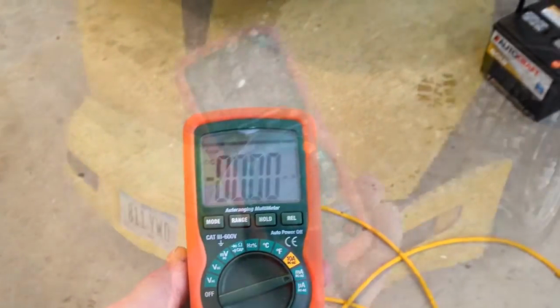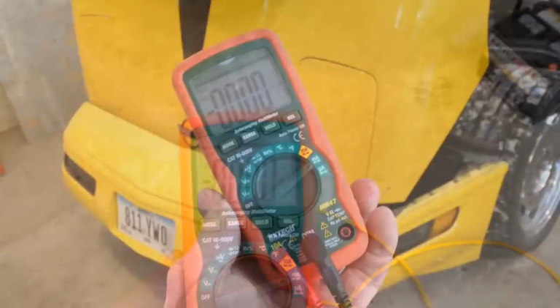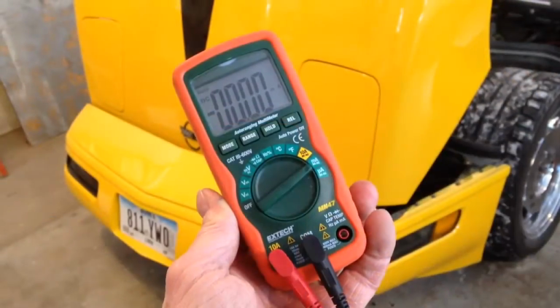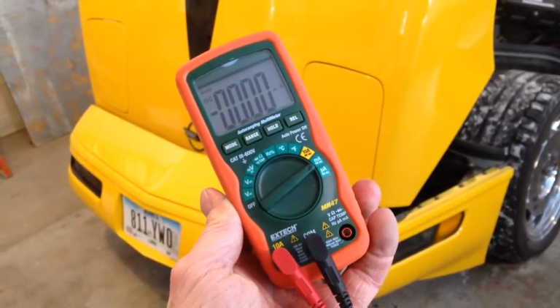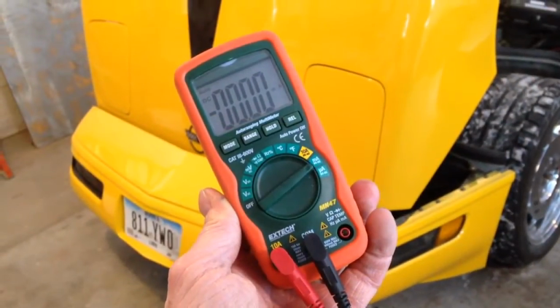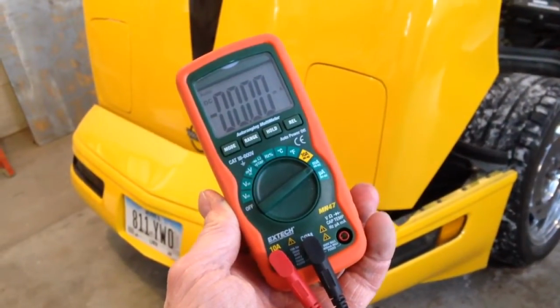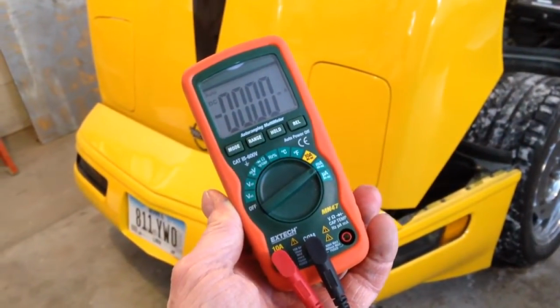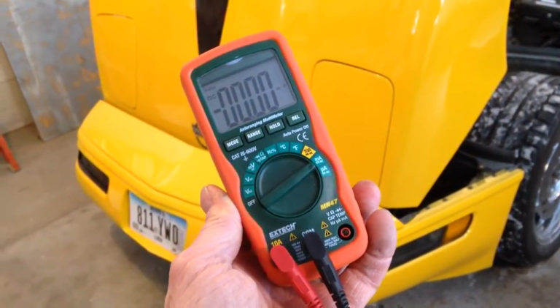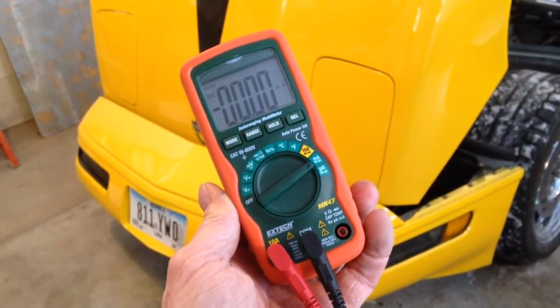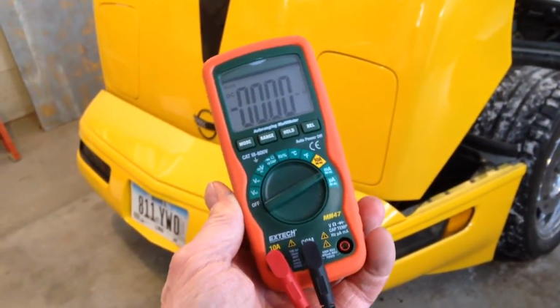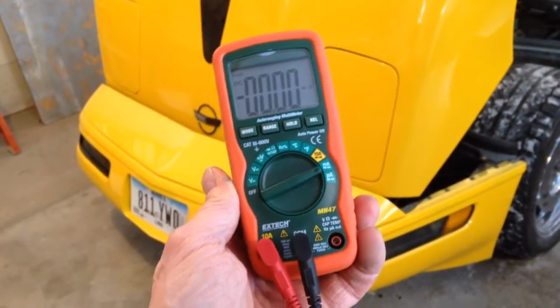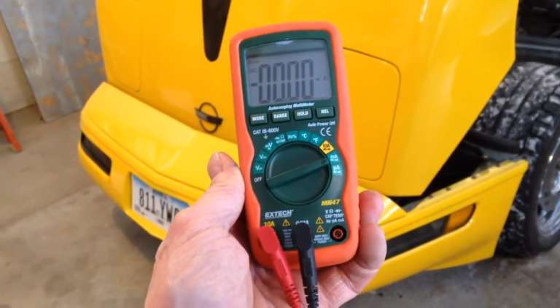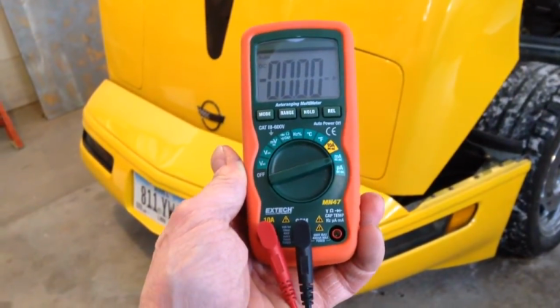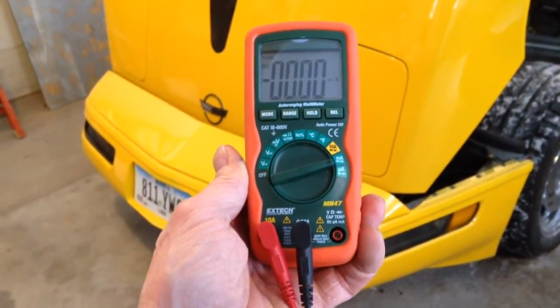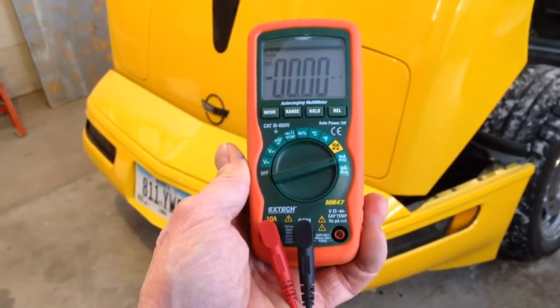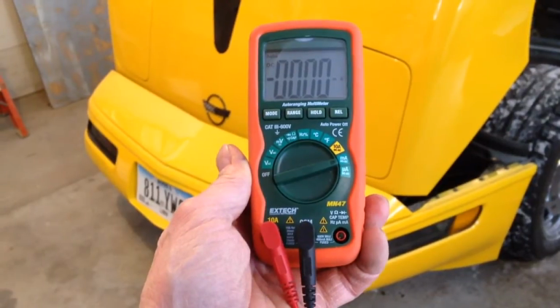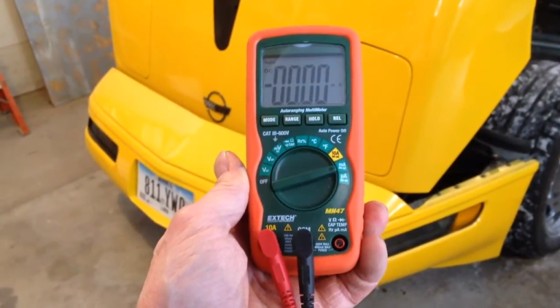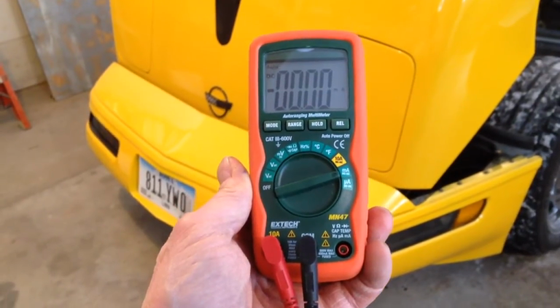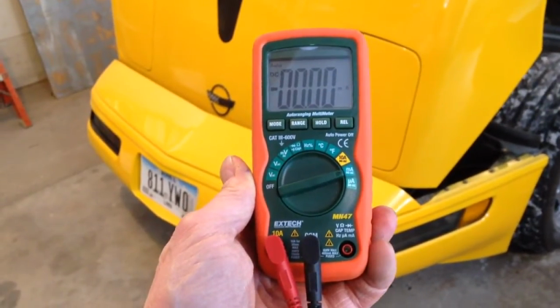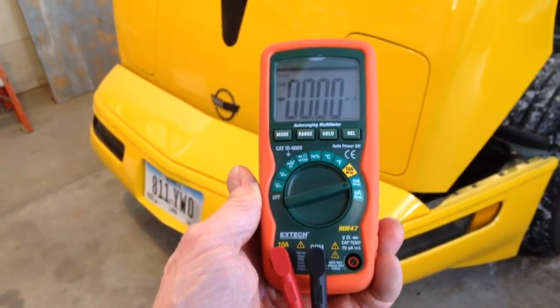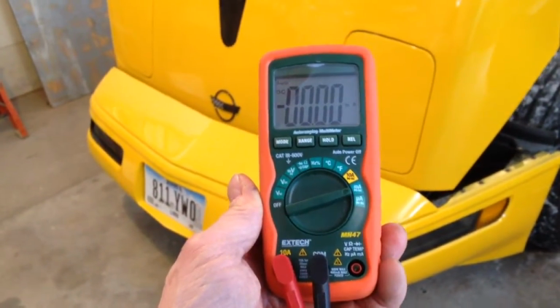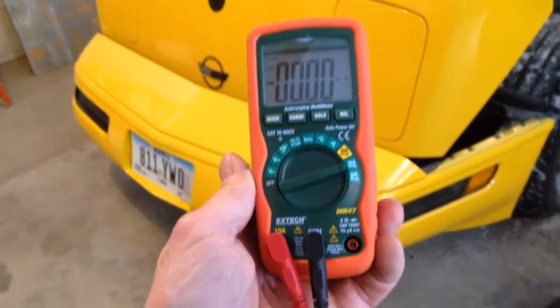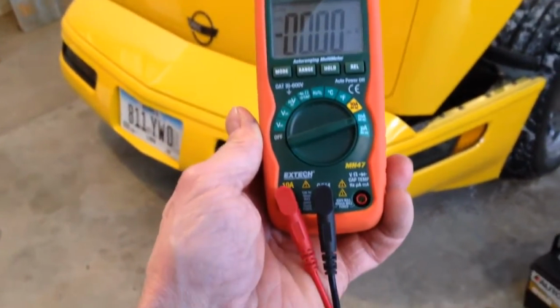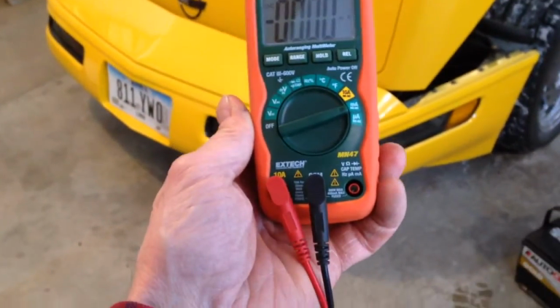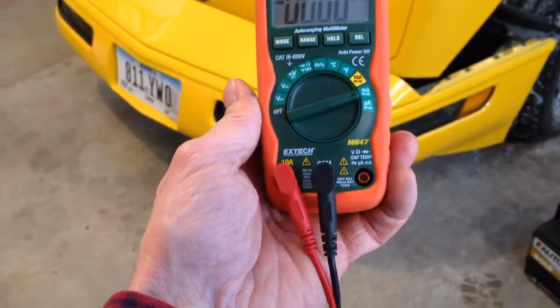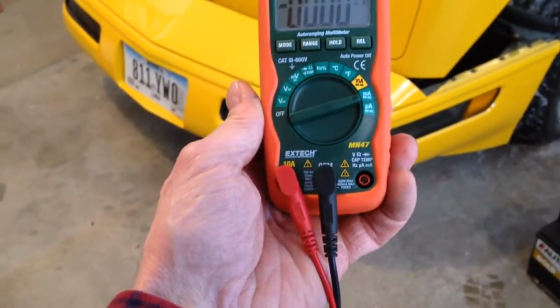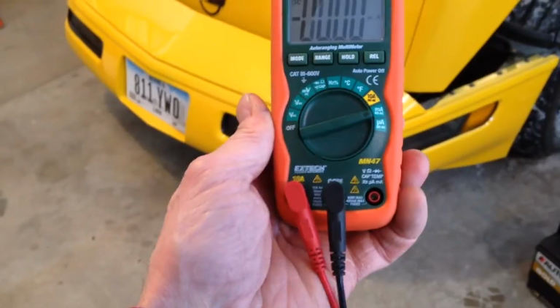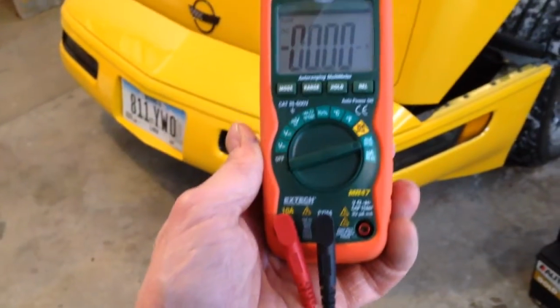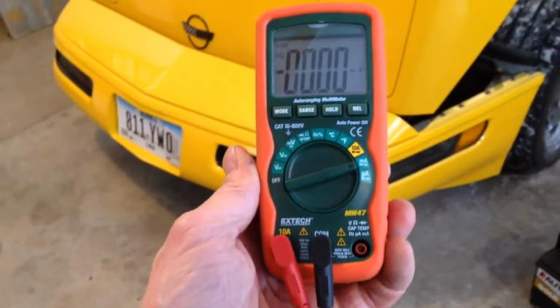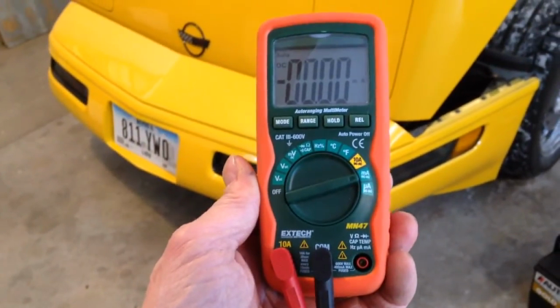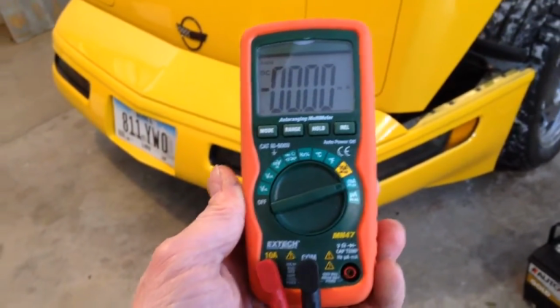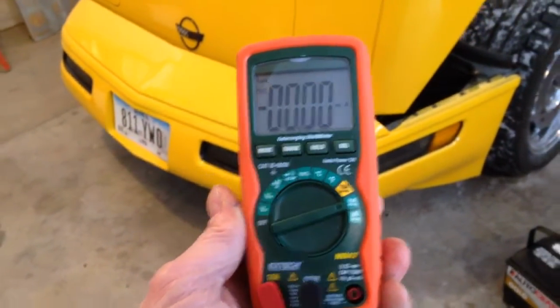In order to check for a parasitic battery drain on a C4 Corvette, you're going to need a volt-ohm meter. This is a digital volt-ohm meter that also has the capacity to read up to a 10-ampere draw.